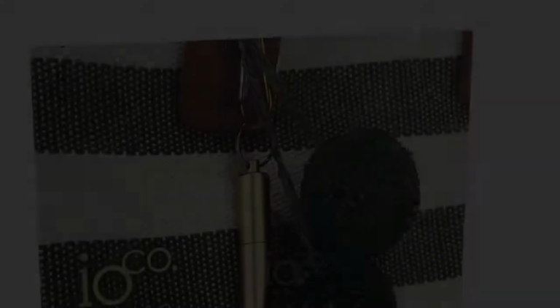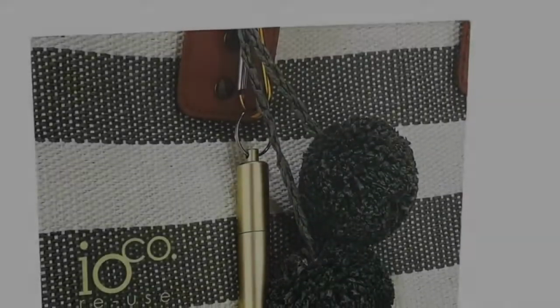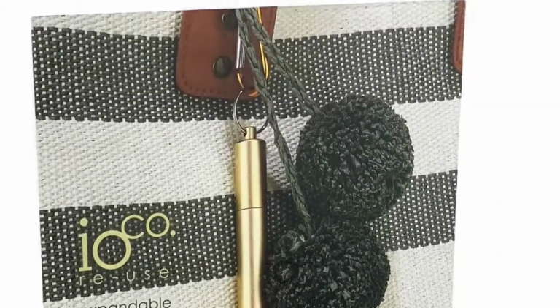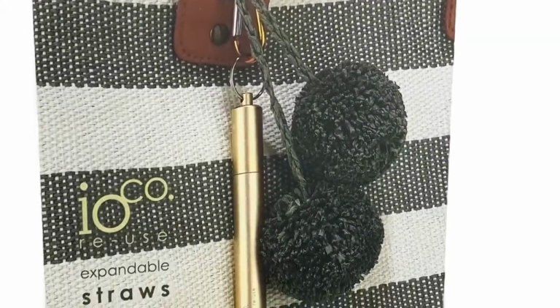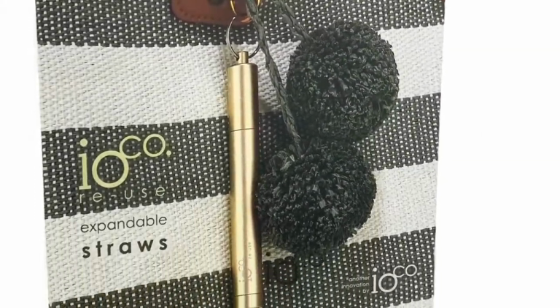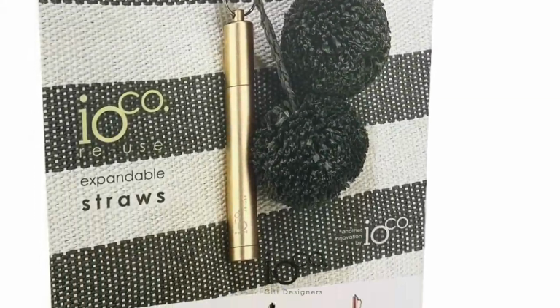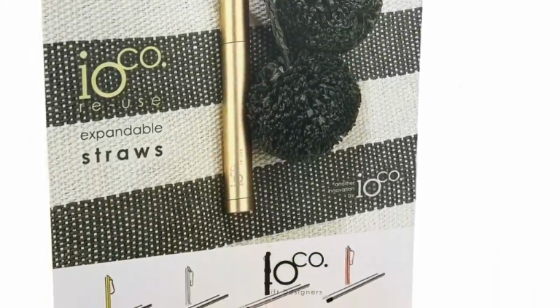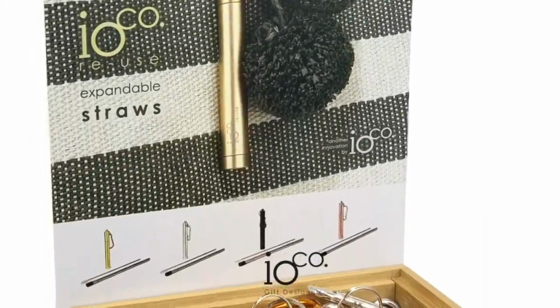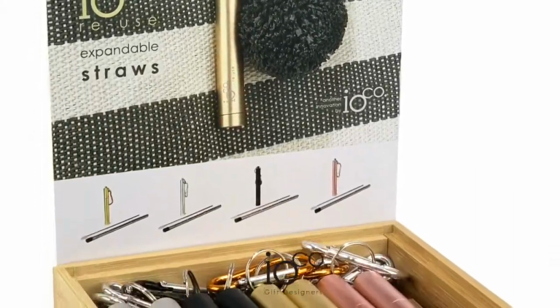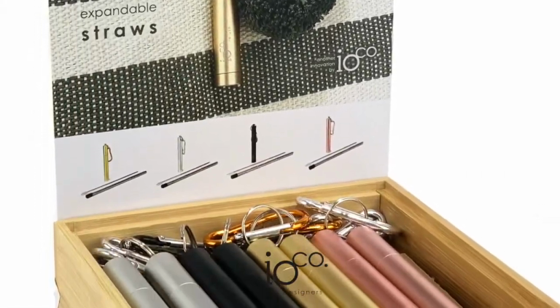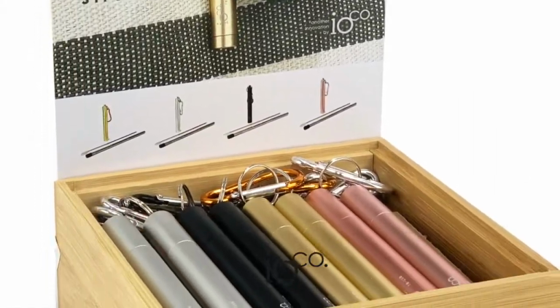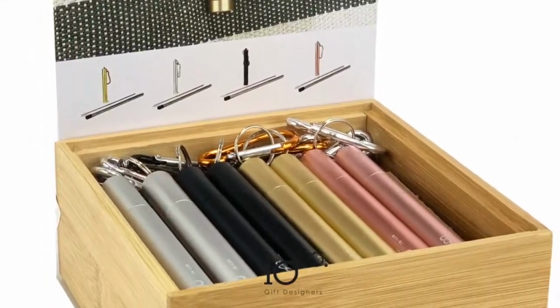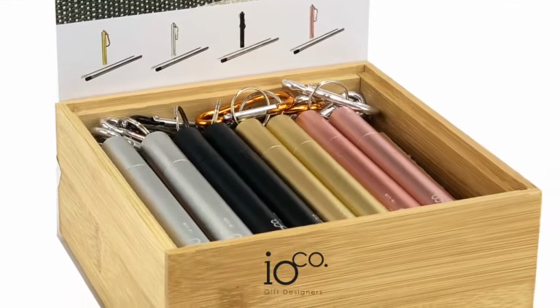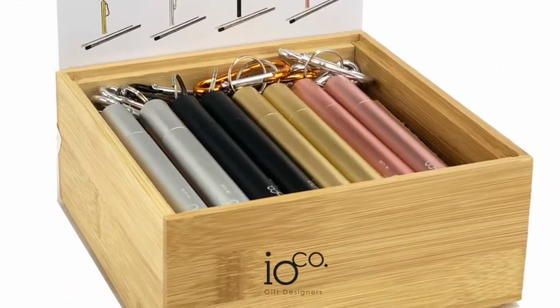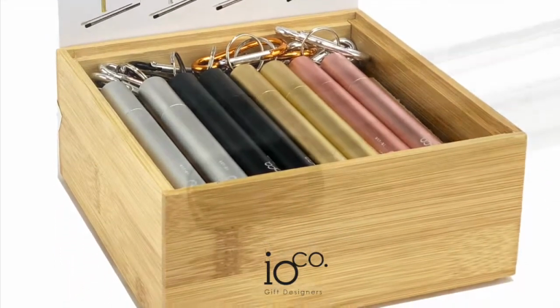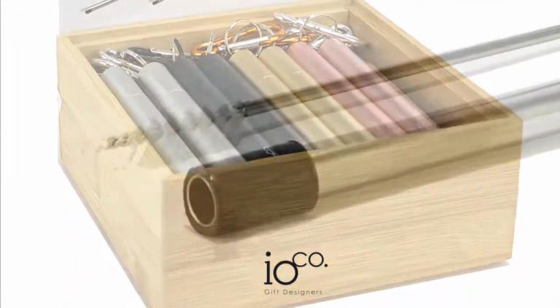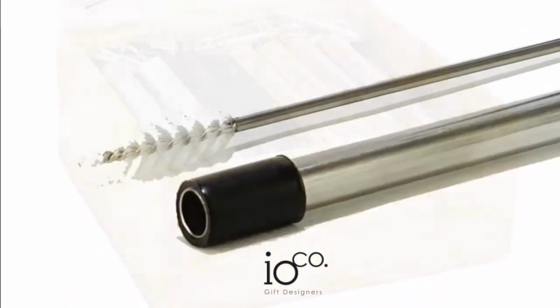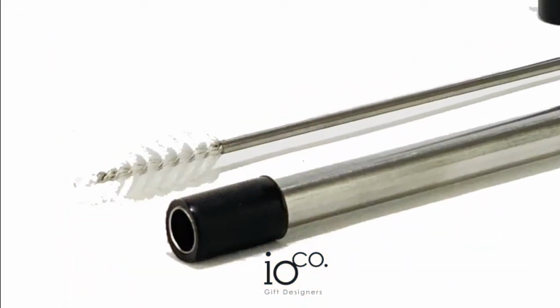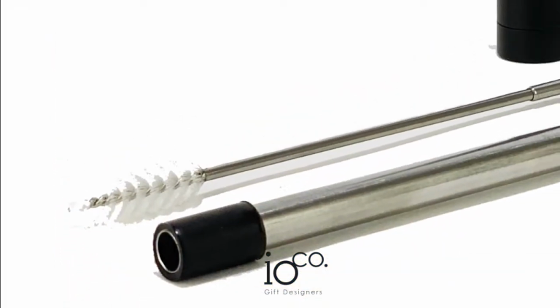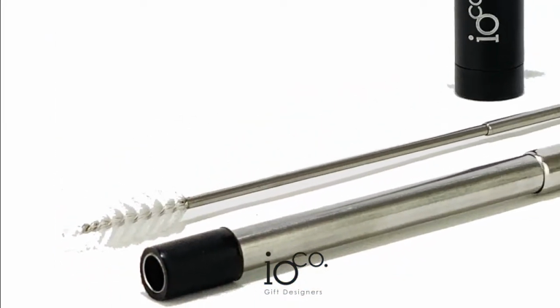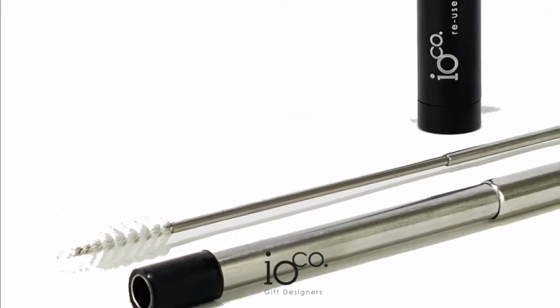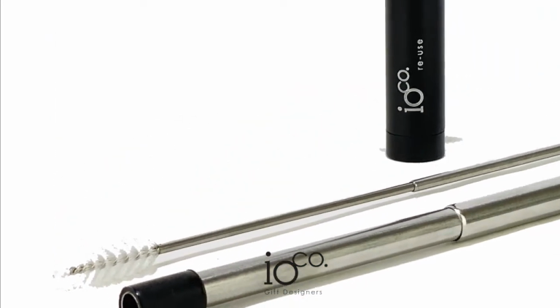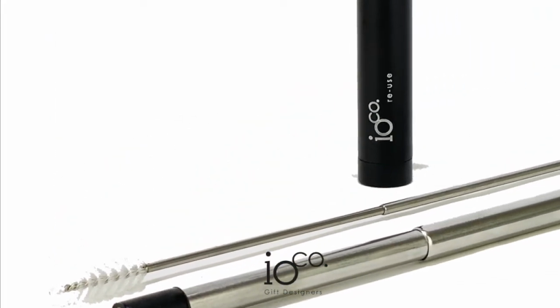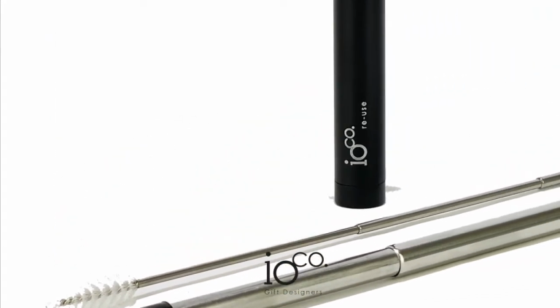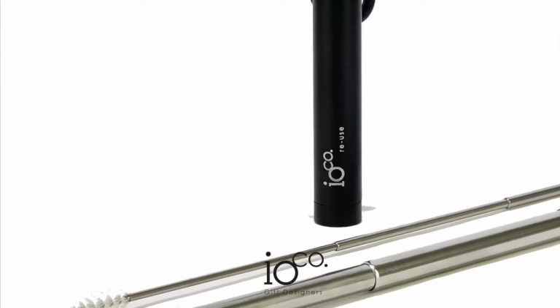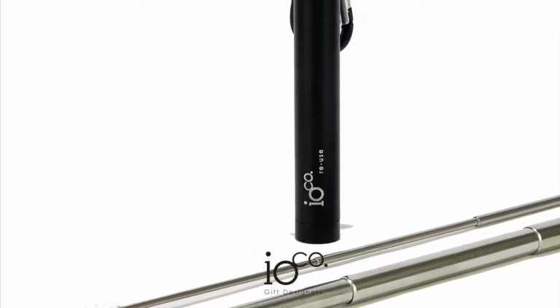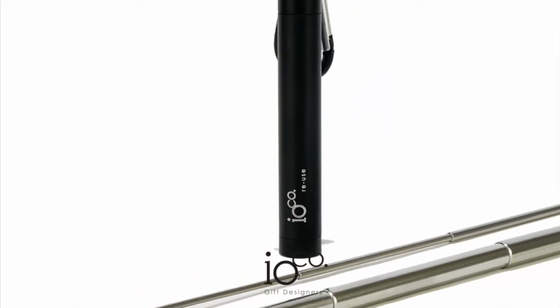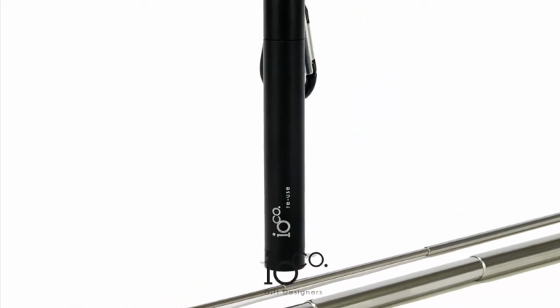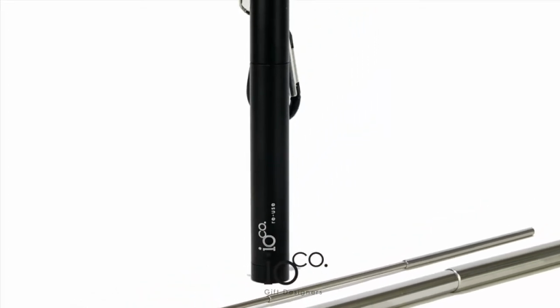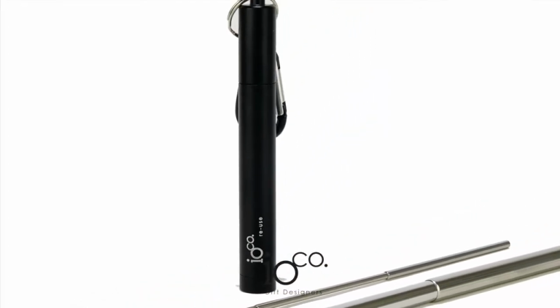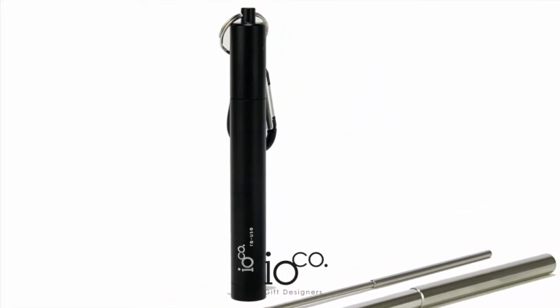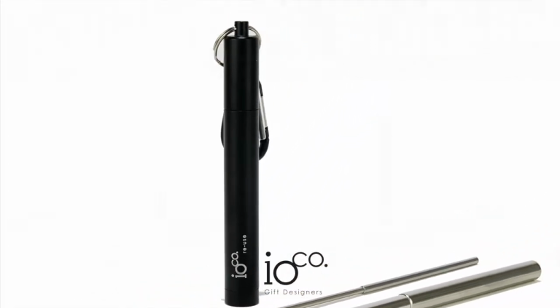It looks like a fashion accessory but actually it's a stainless steel expandable straw with a silicone bite piece. It comes with its own pipe cleaner to keep it clean and a stainless steel casing which clips onto your bag.